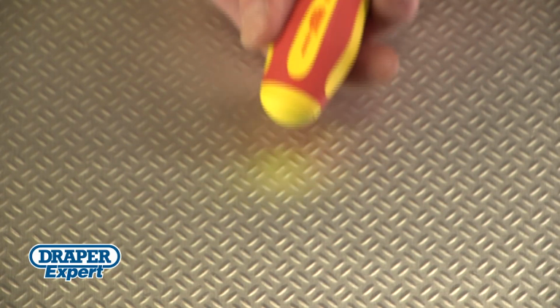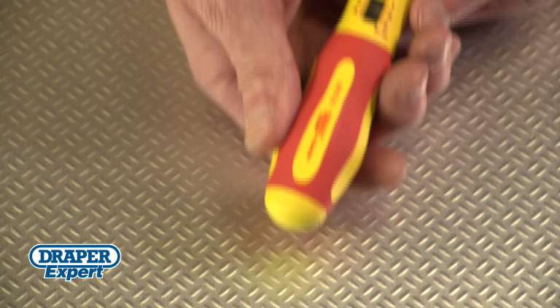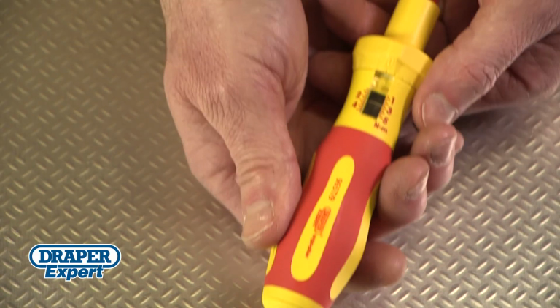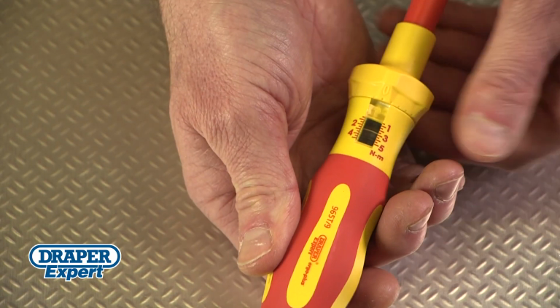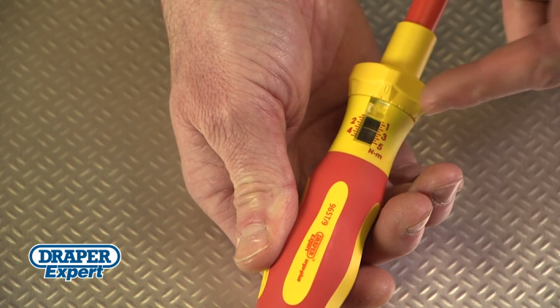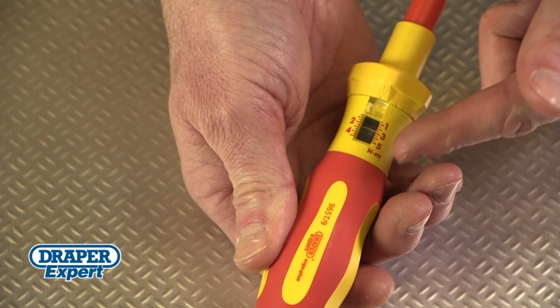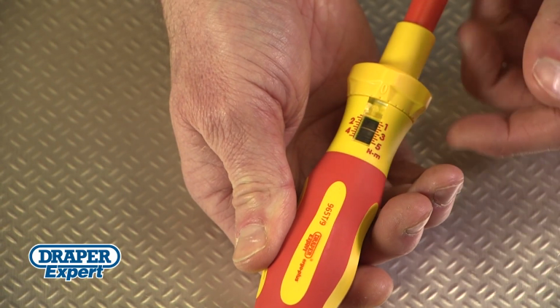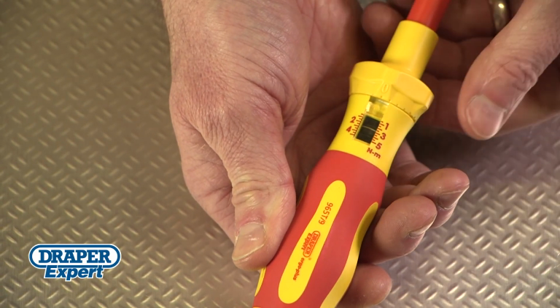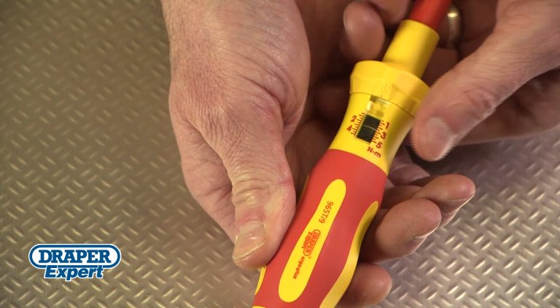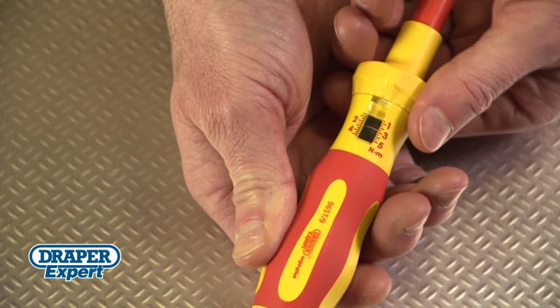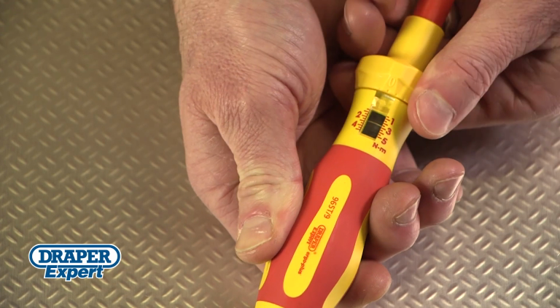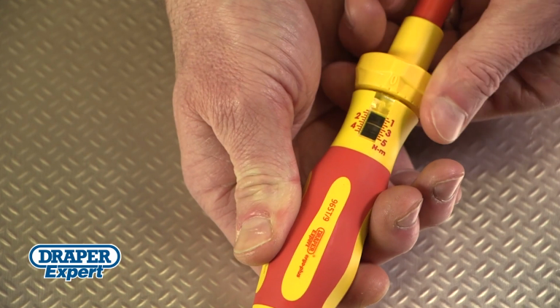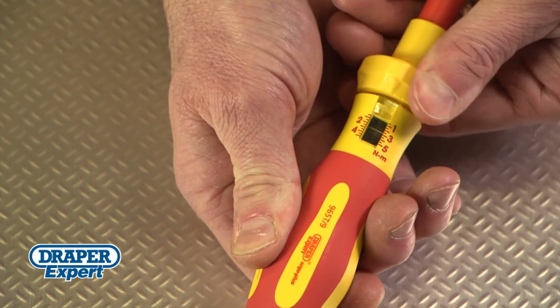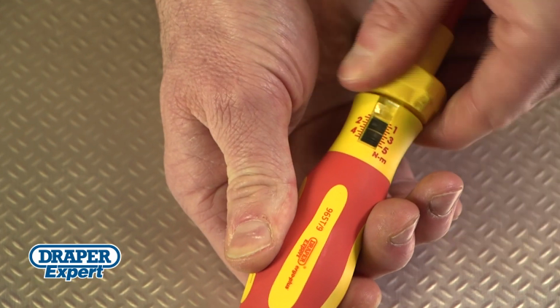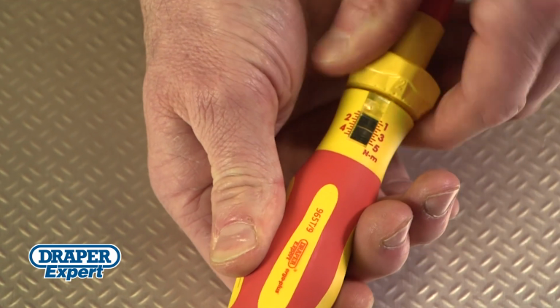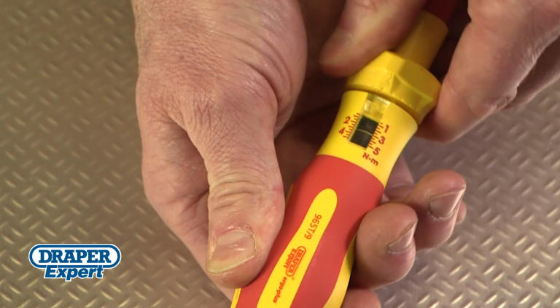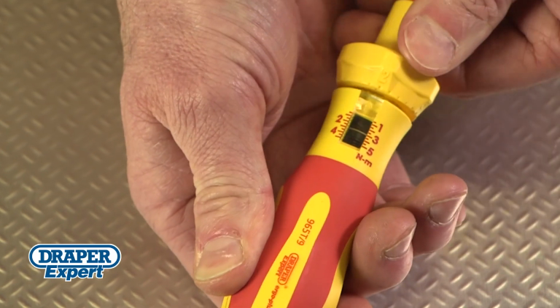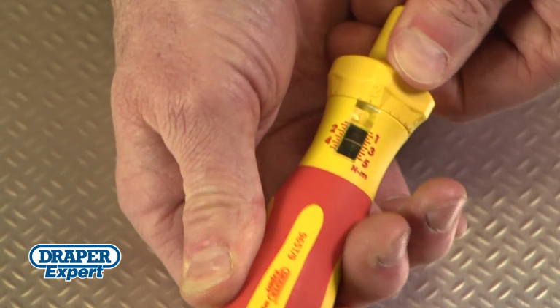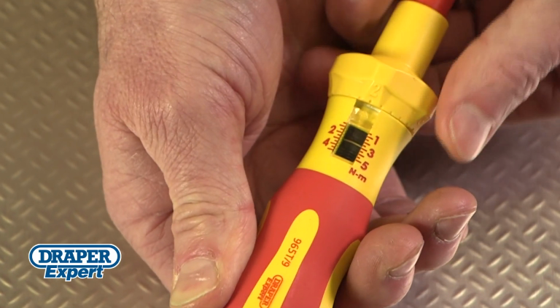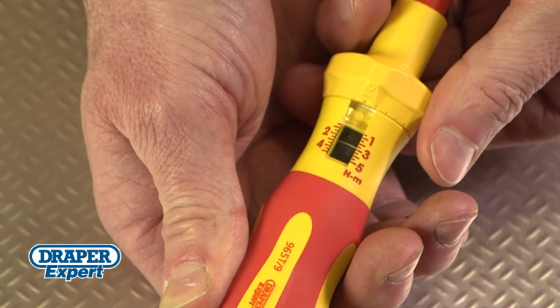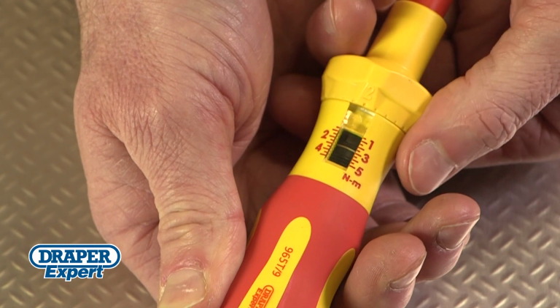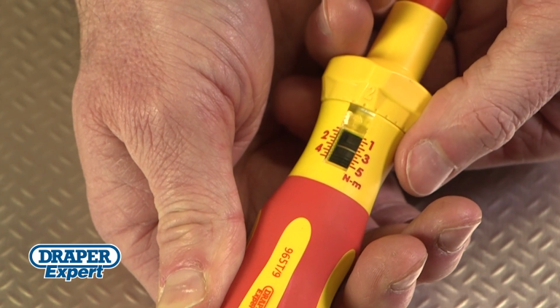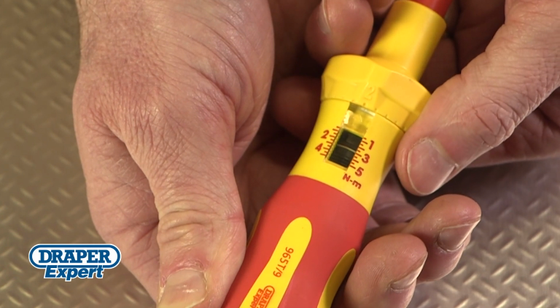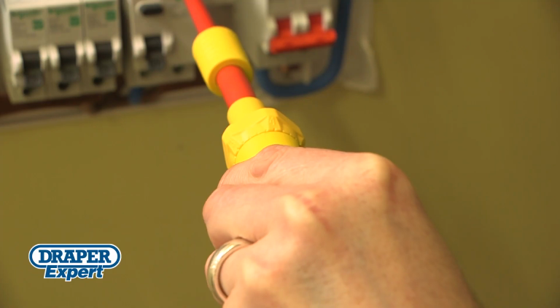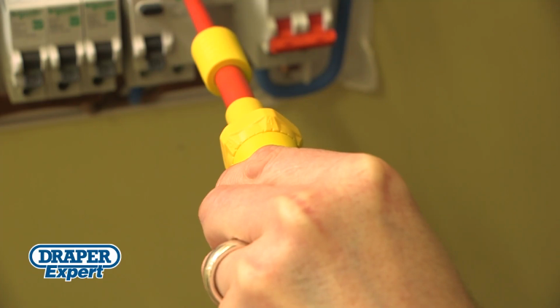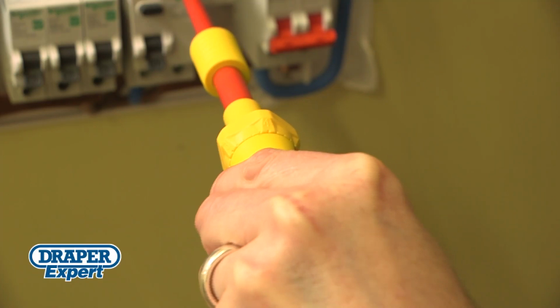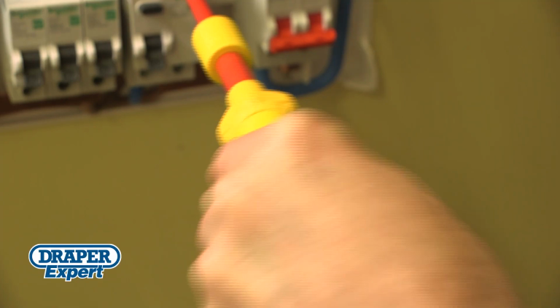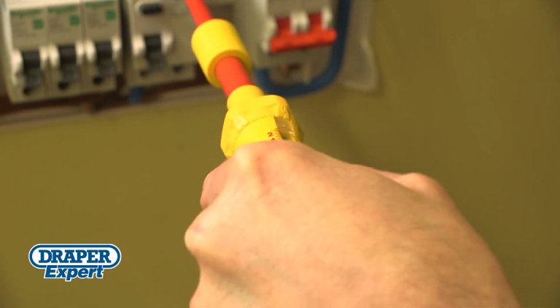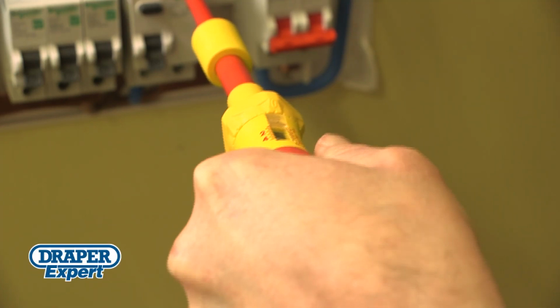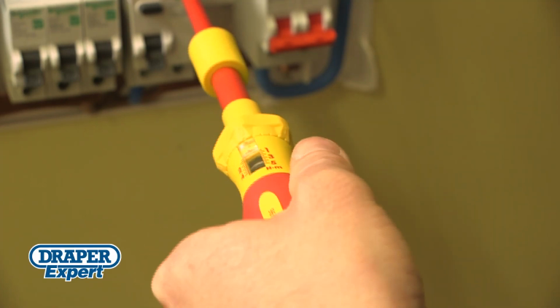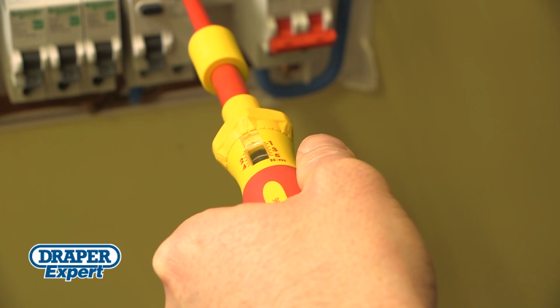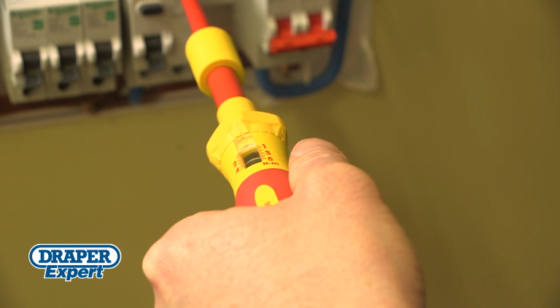Torque settings between 1 and 5Nm can be set quickly and easily. Unlock the collar, rotate it left or right to set the required torque, then lock the collar. During use, the torque limit can be felt and heard as soon as it's reached.